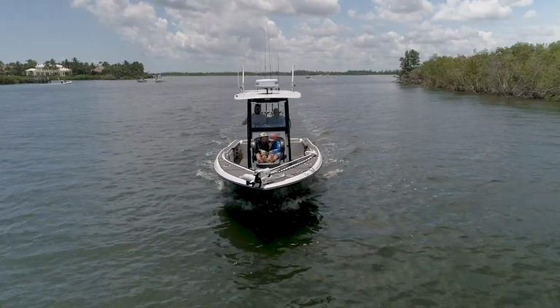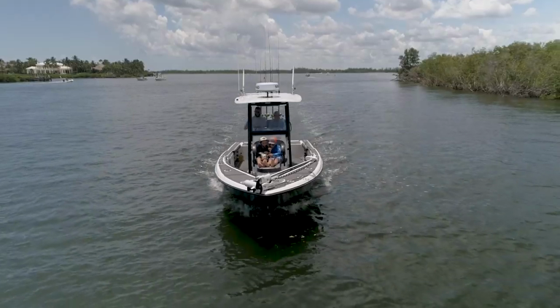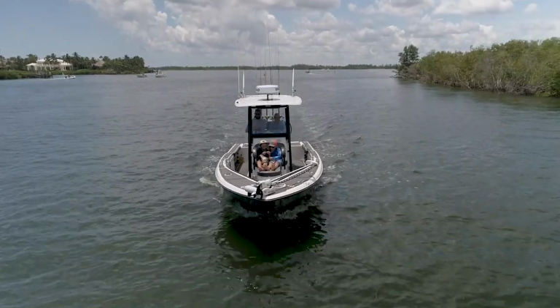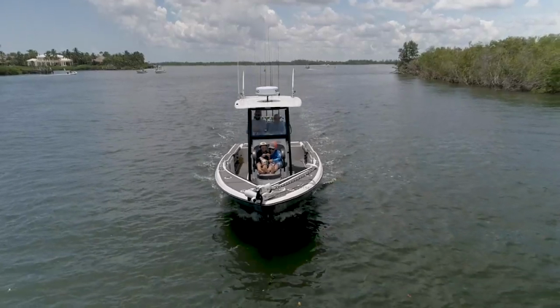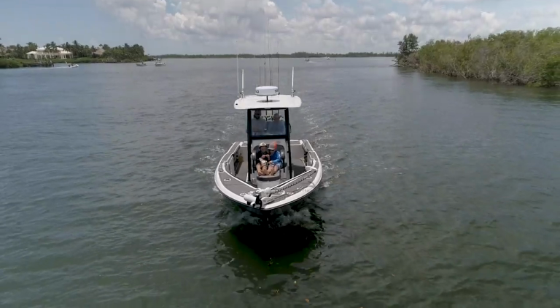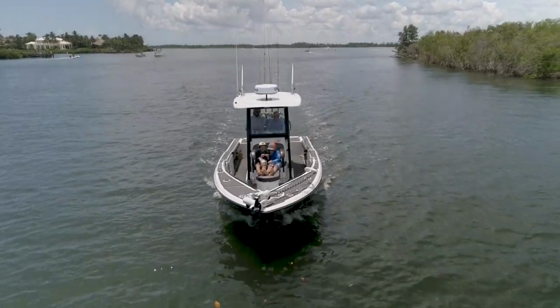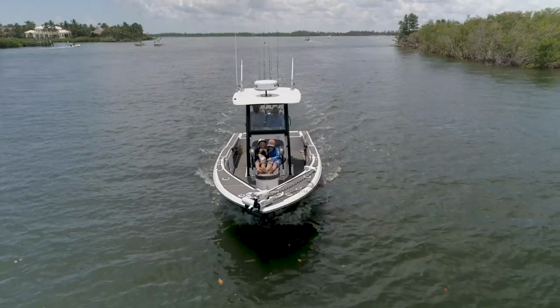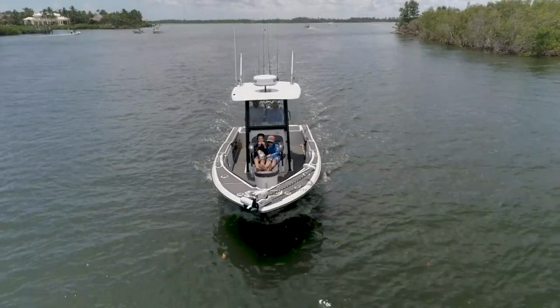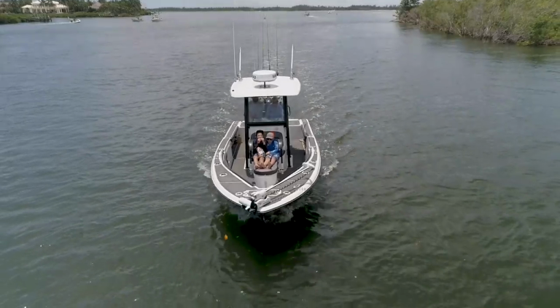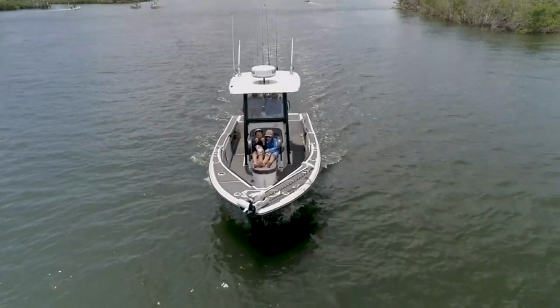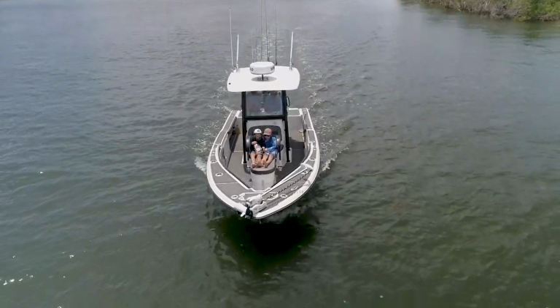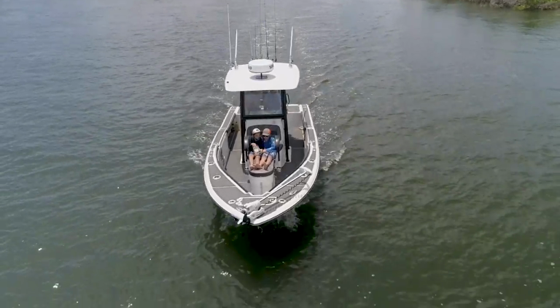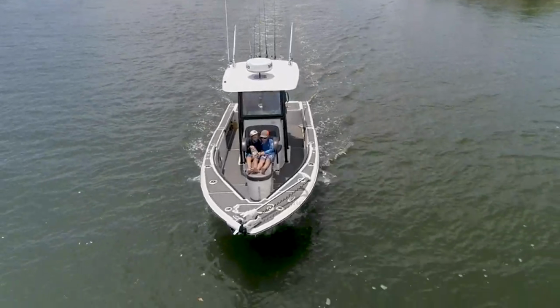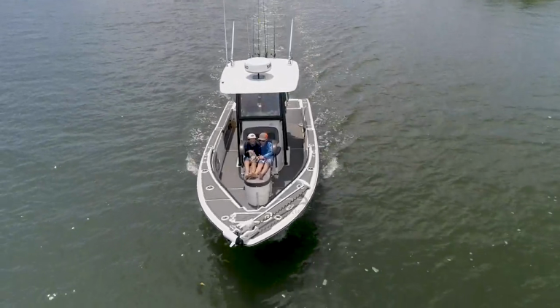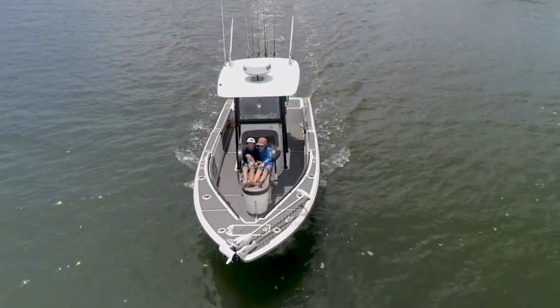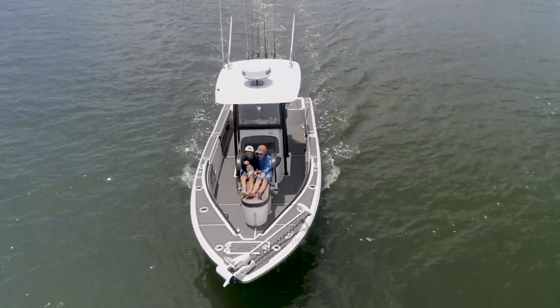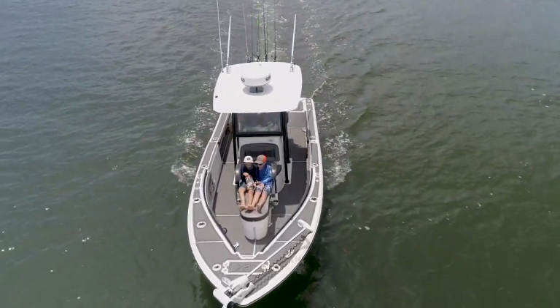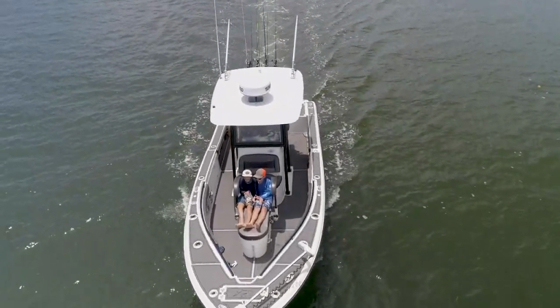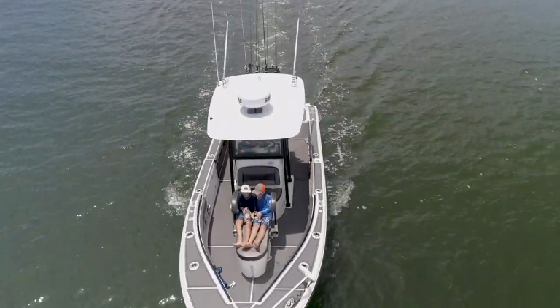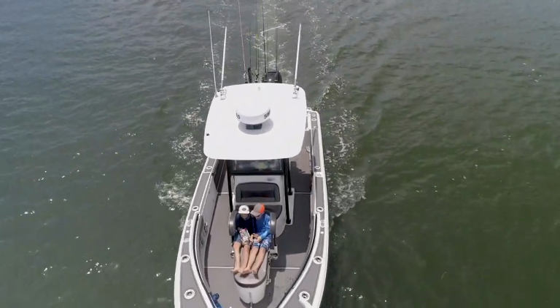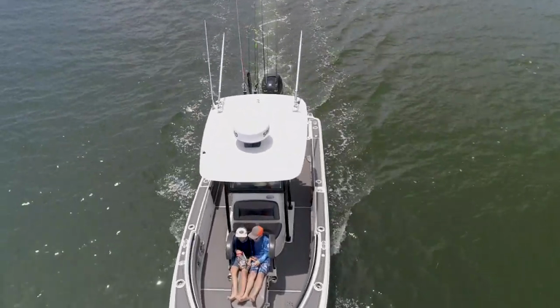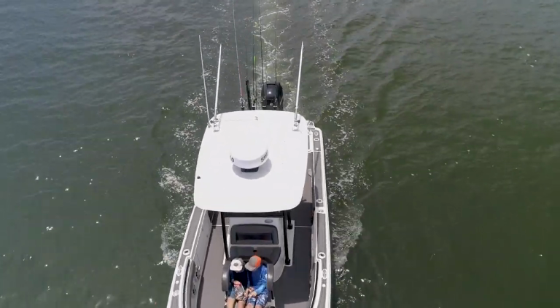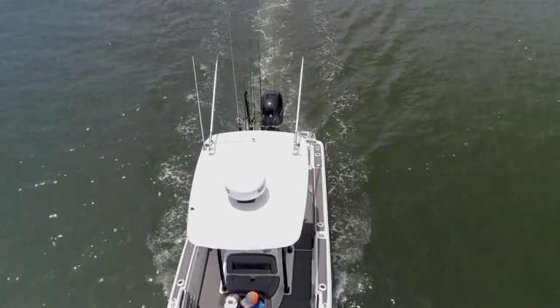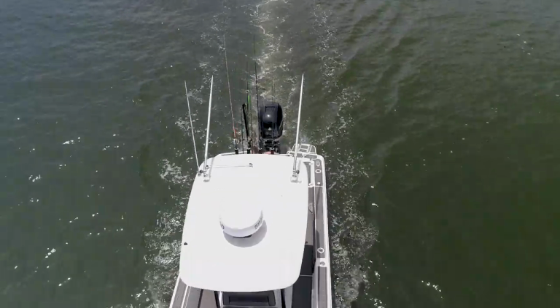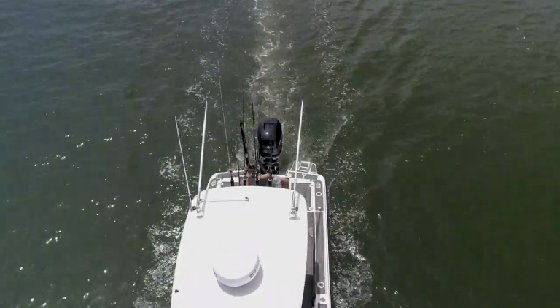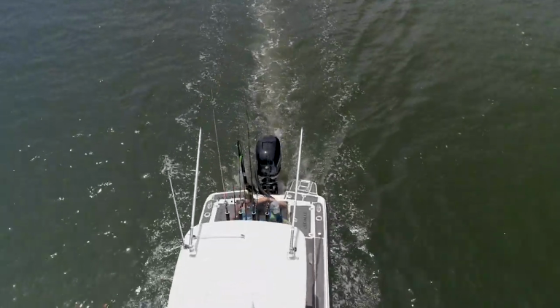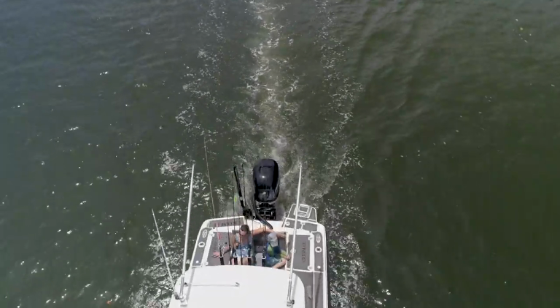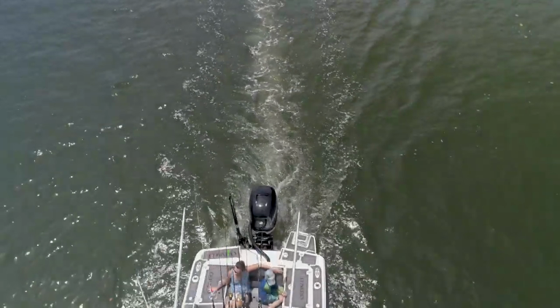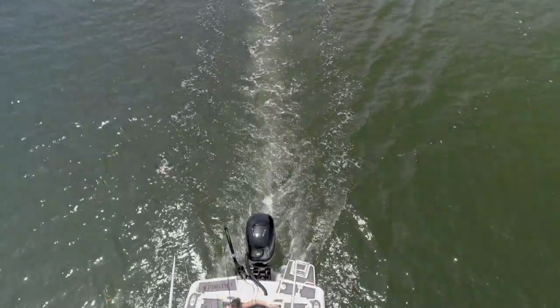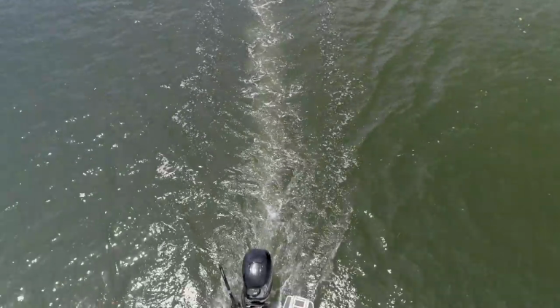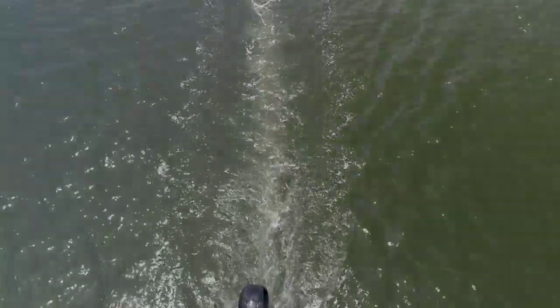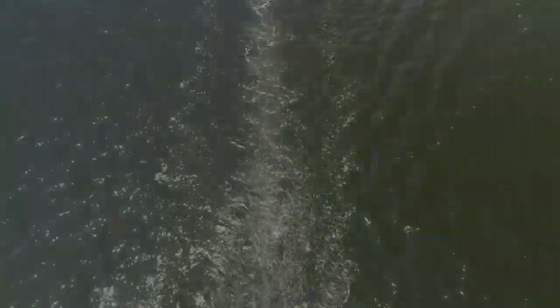If you want a boat that's going to make a family happy between your blue water trips that you're going to thoroughly enjoy, the Crival 26 HBW has got to be on your list.